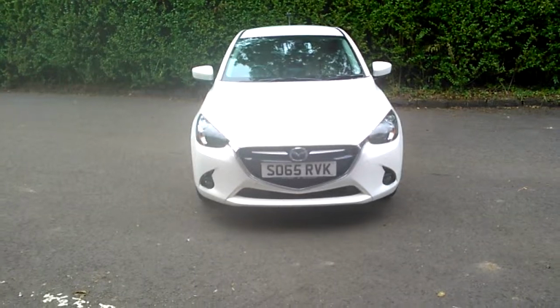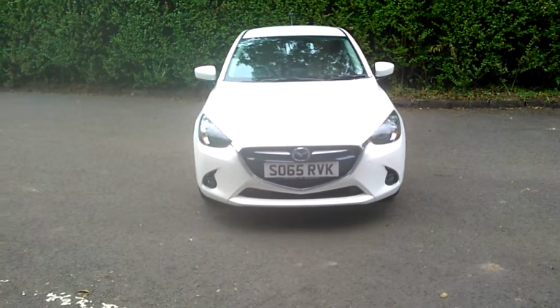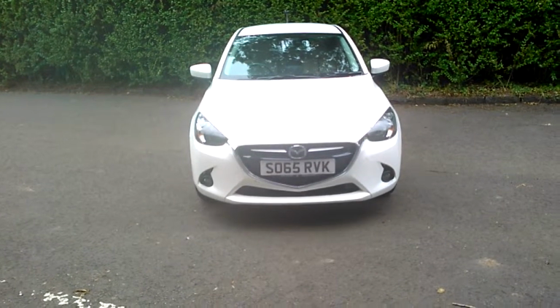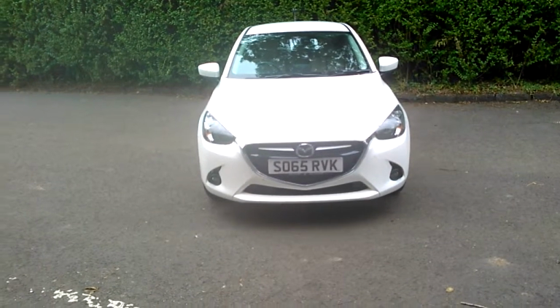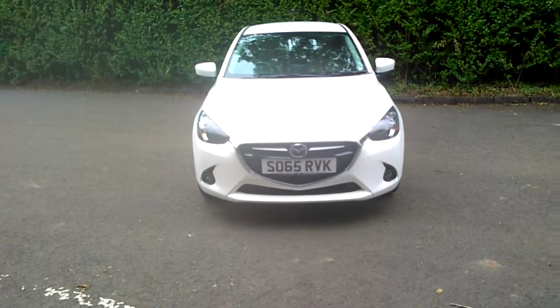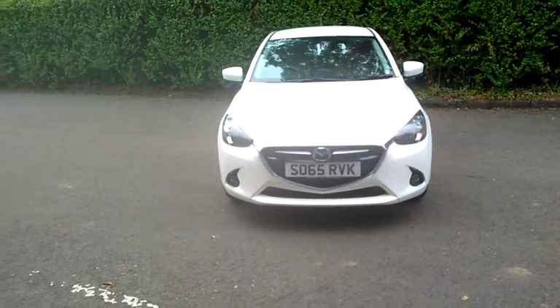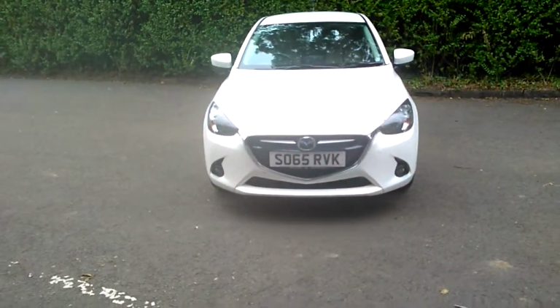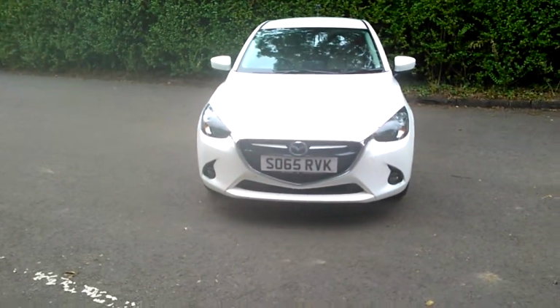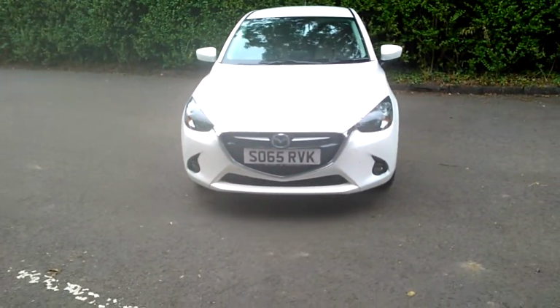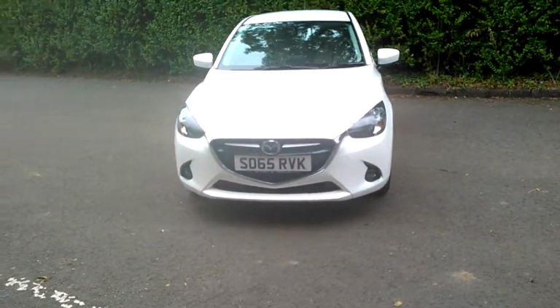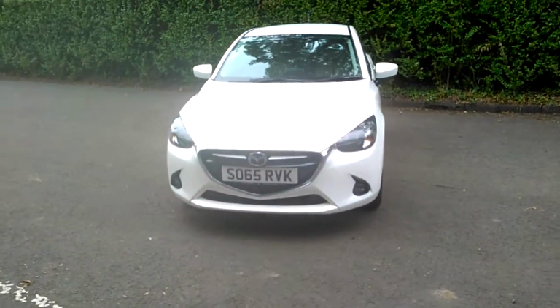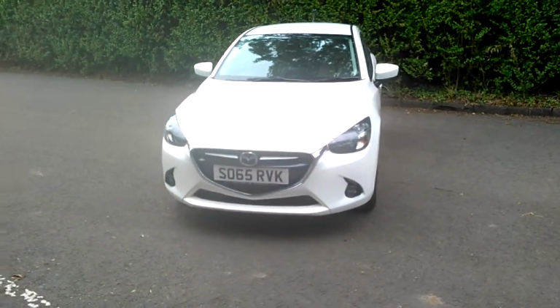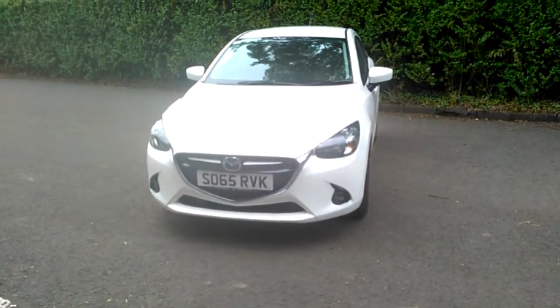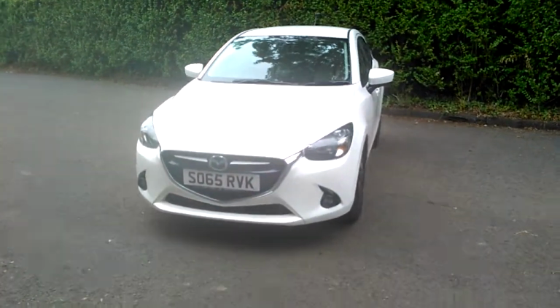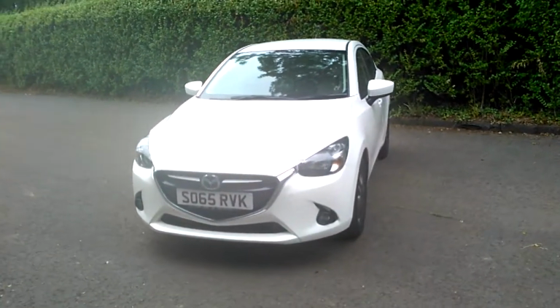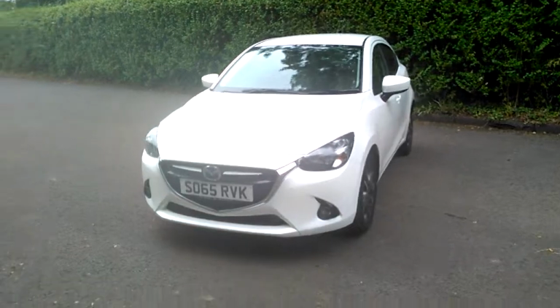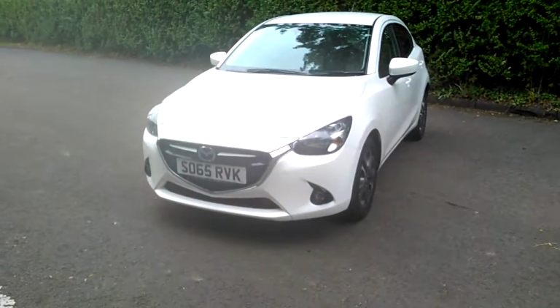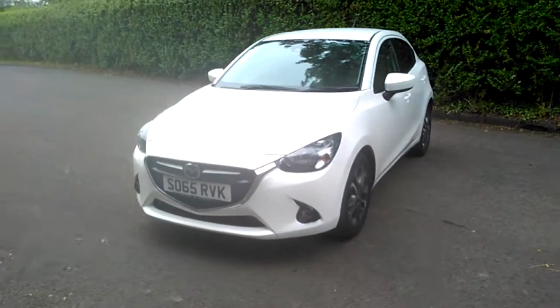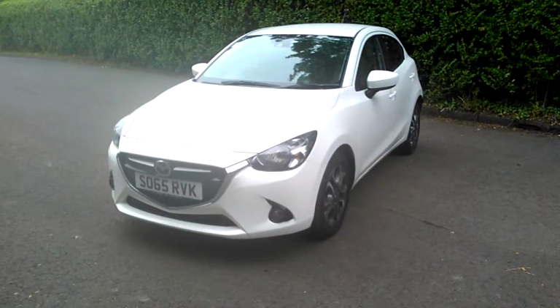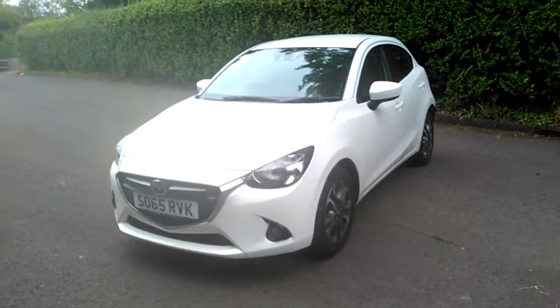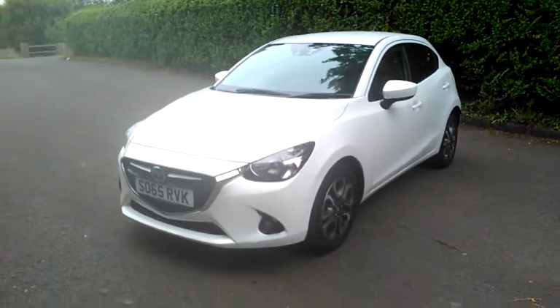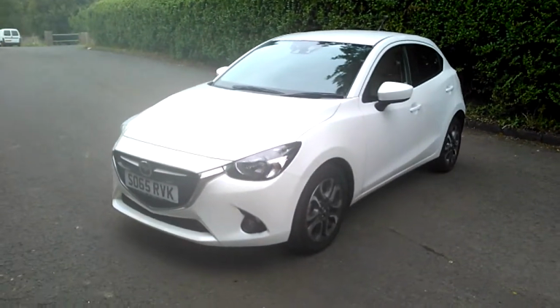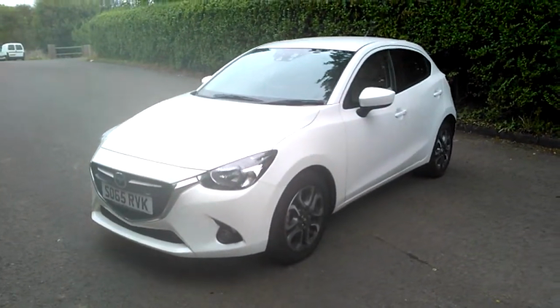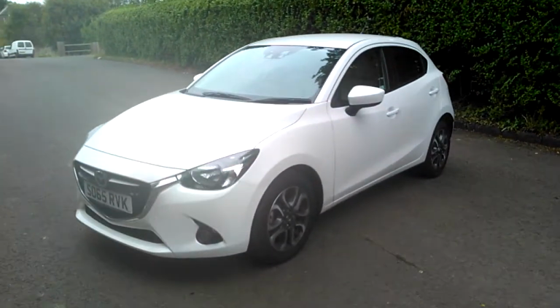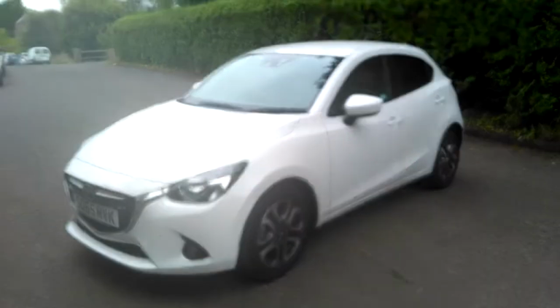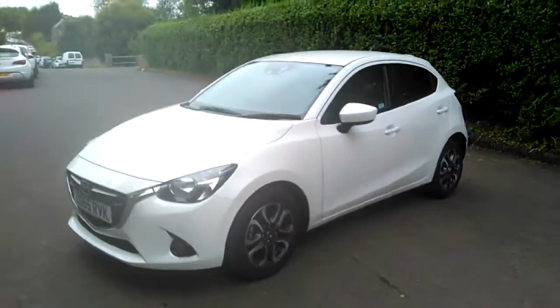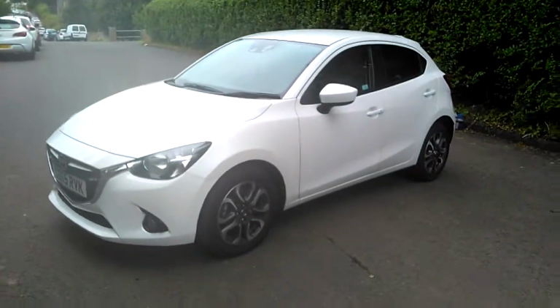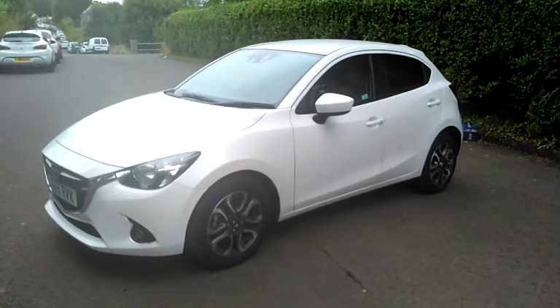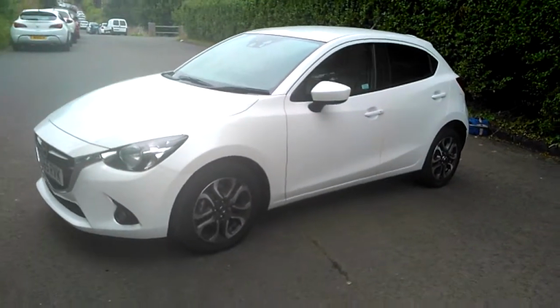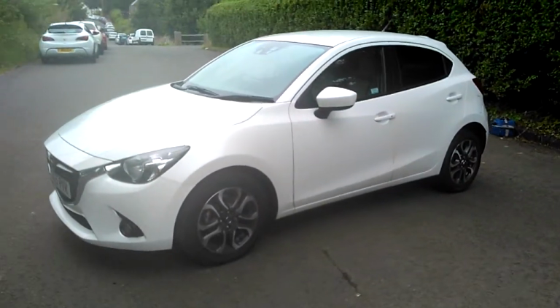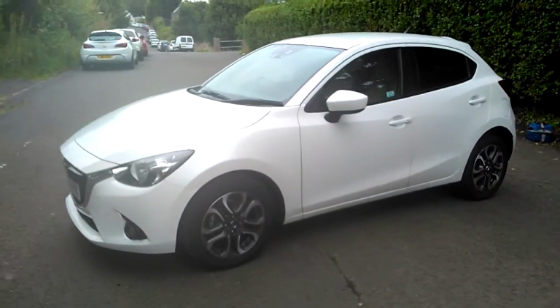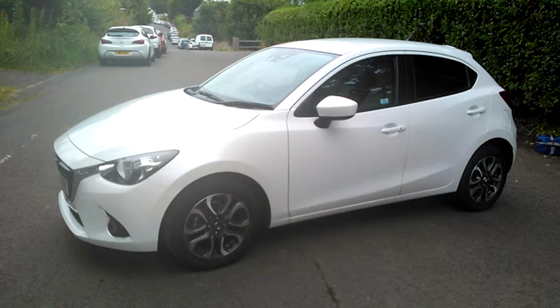Welcome to Phoenix Cay in Stirling. Today I'd like to introduce to you our new into stock Mazda 2 Sport. This car was registered in January 2016.